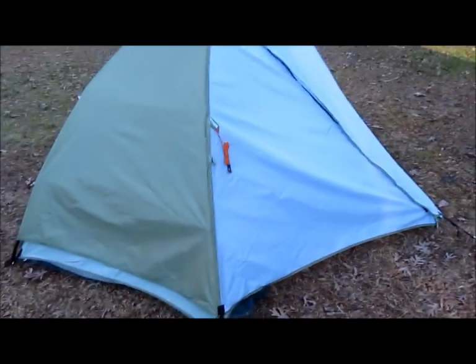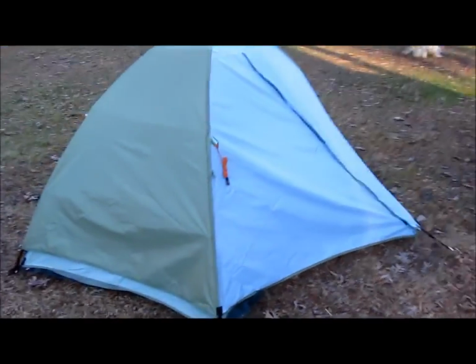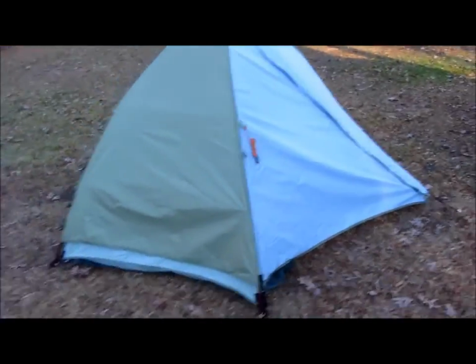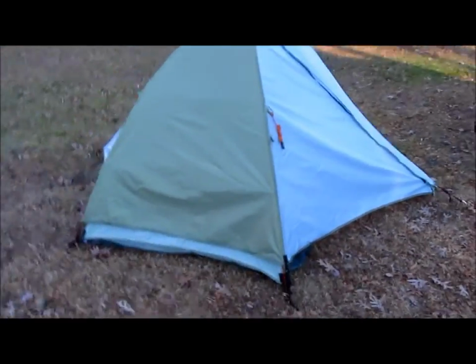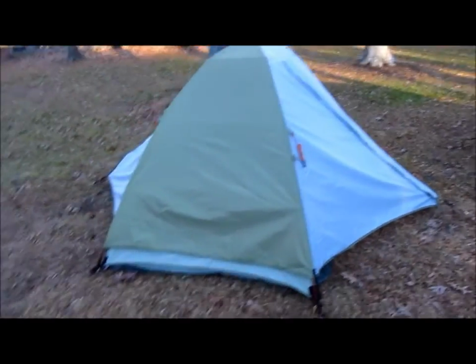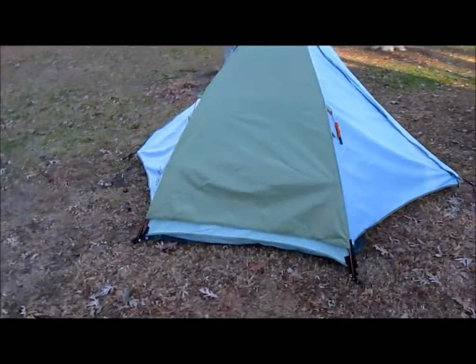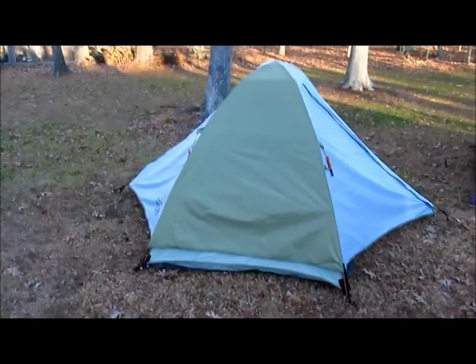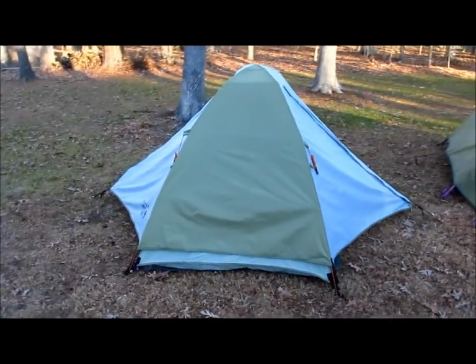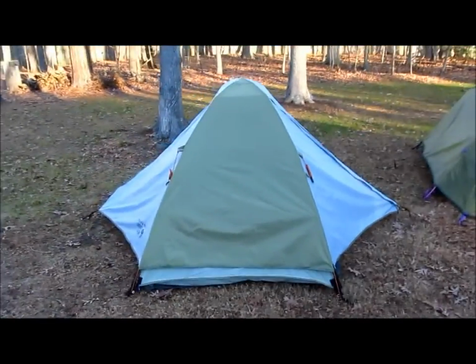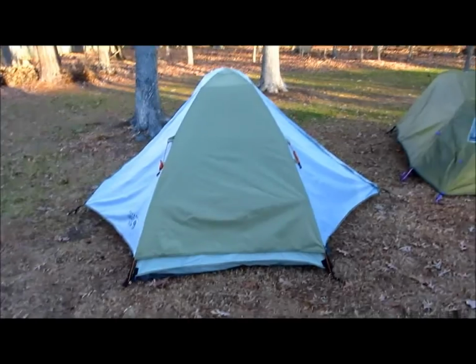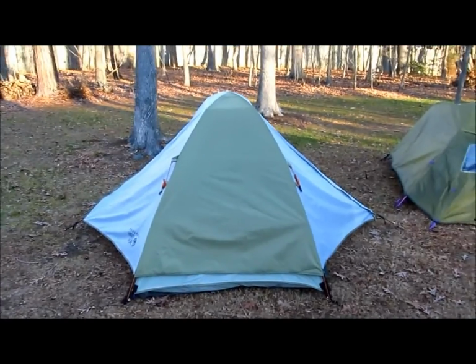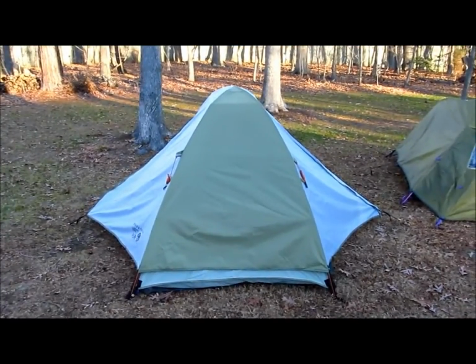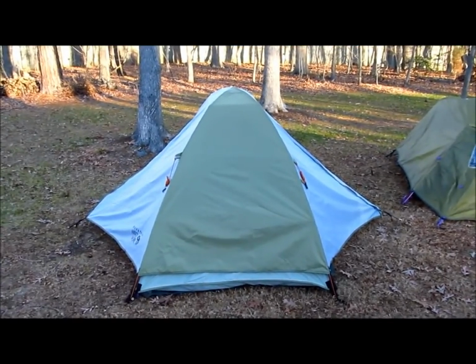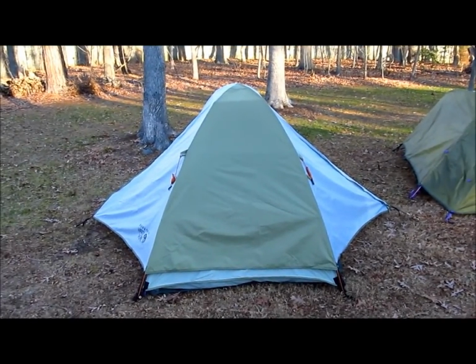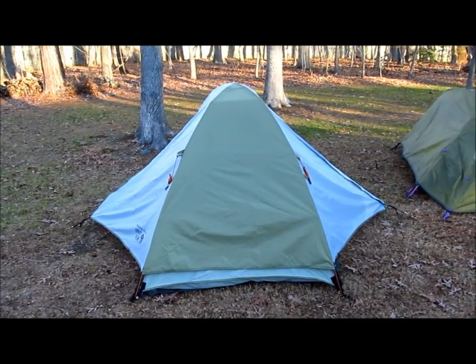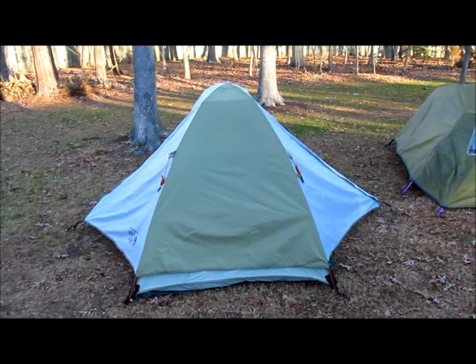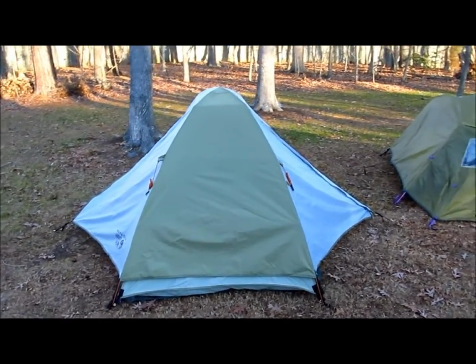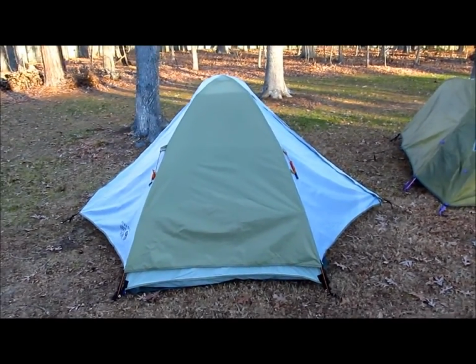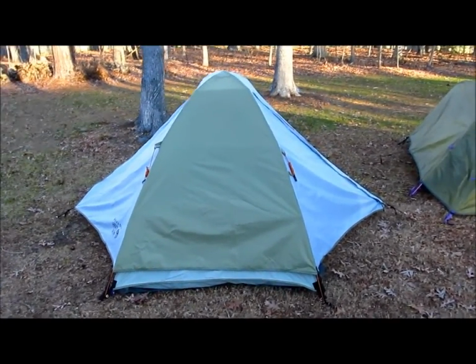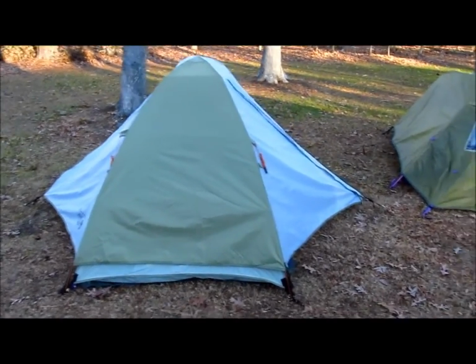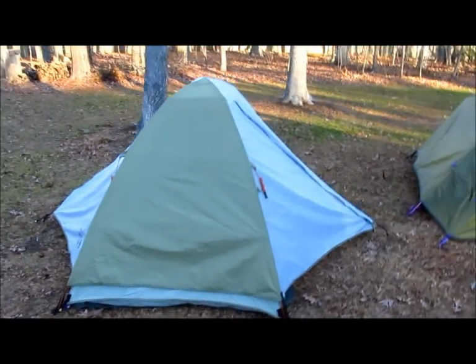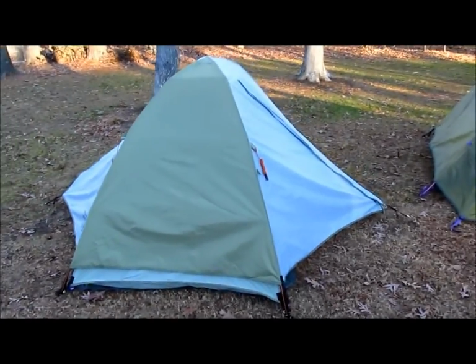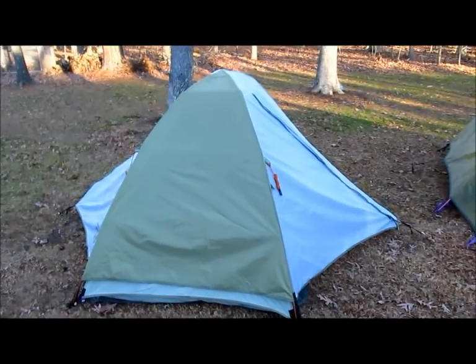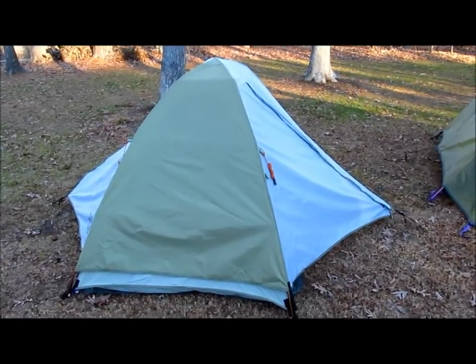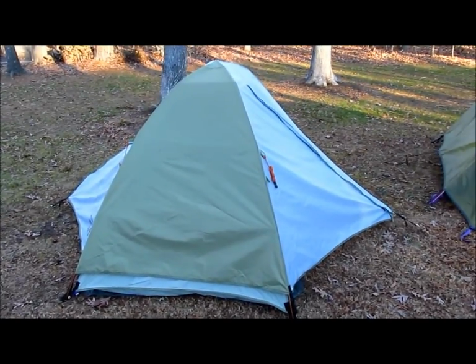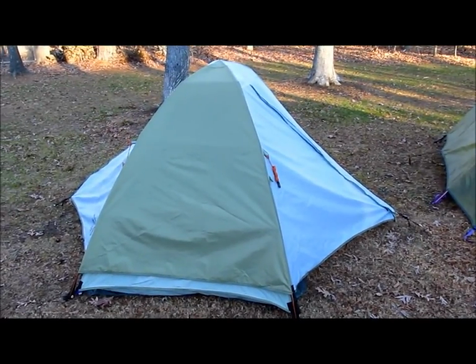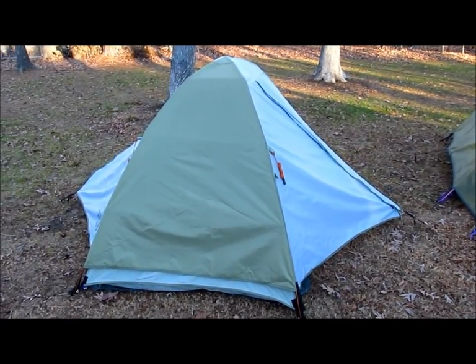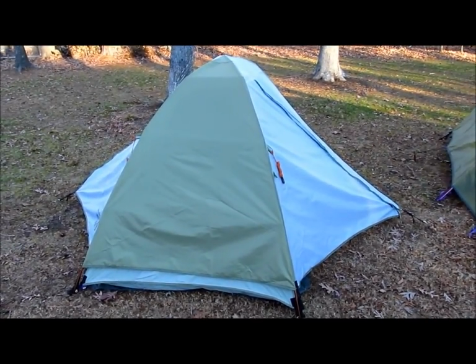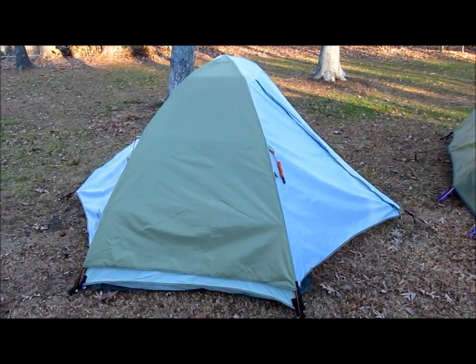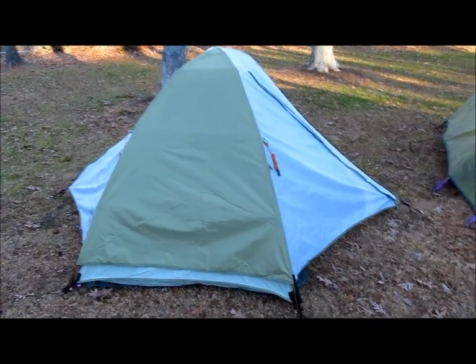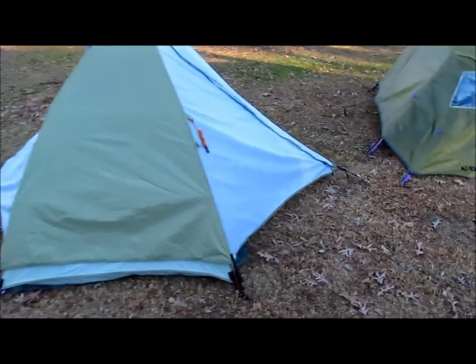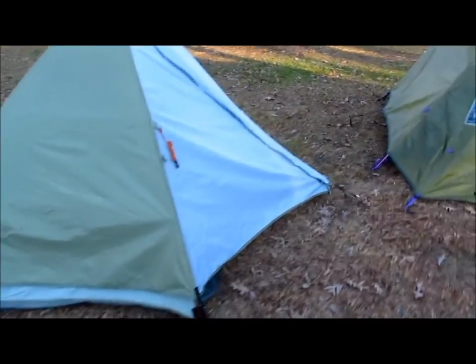We decided to go with the Drifter 2 two-door version this time after reading good reviews. Plus it was $107, which is a really good deal I think.